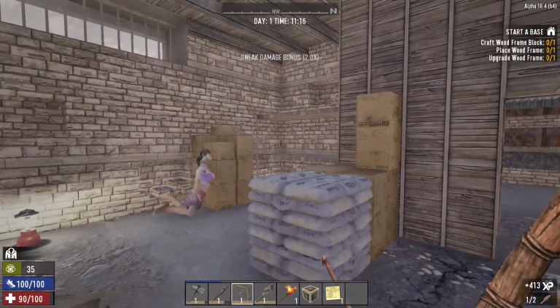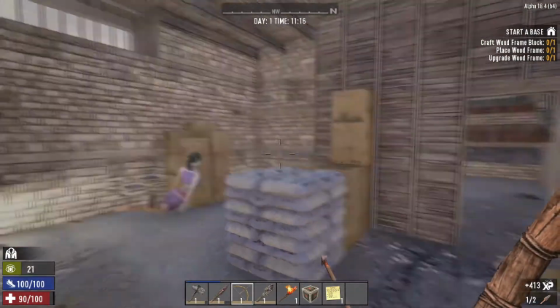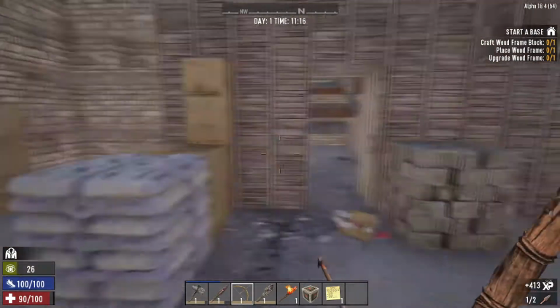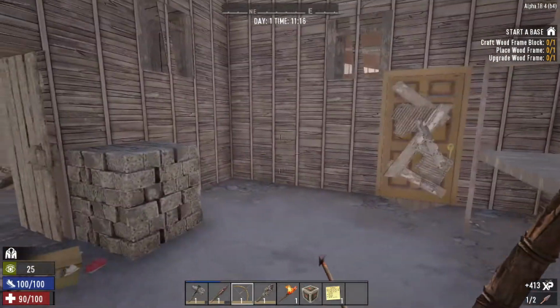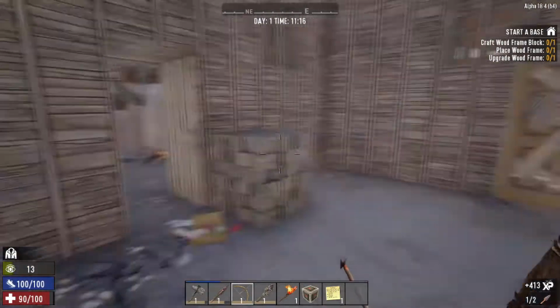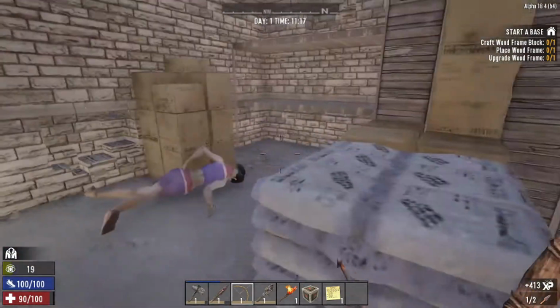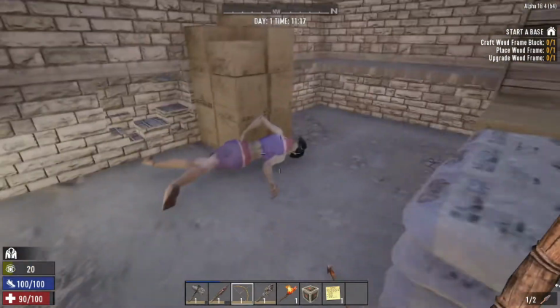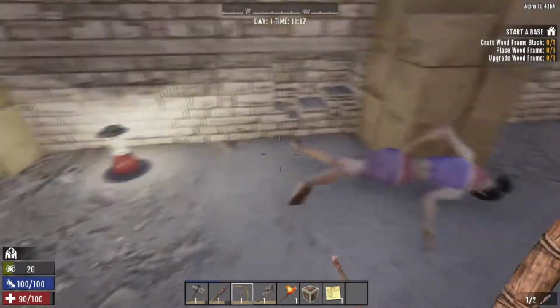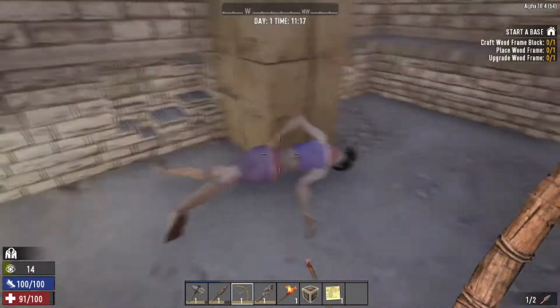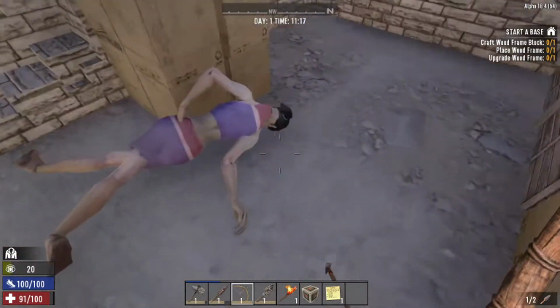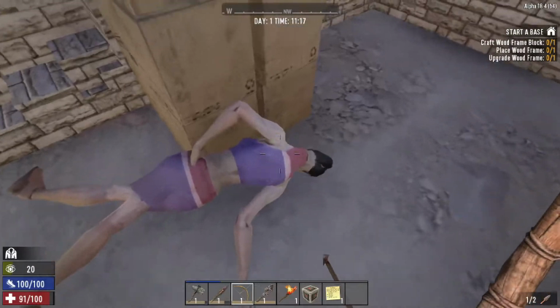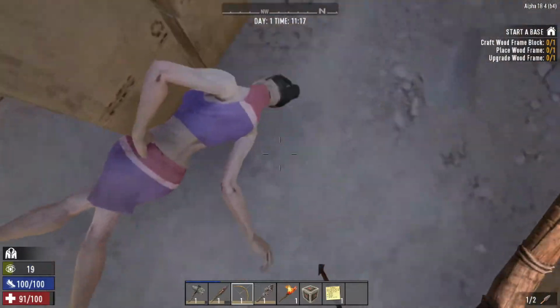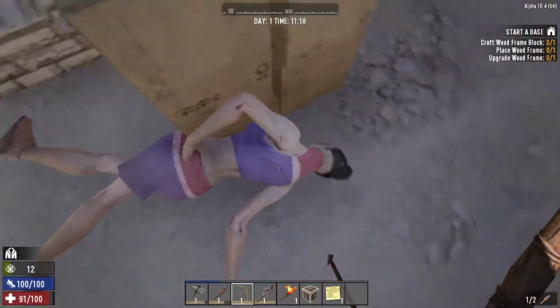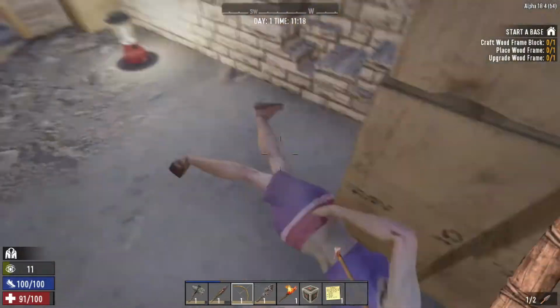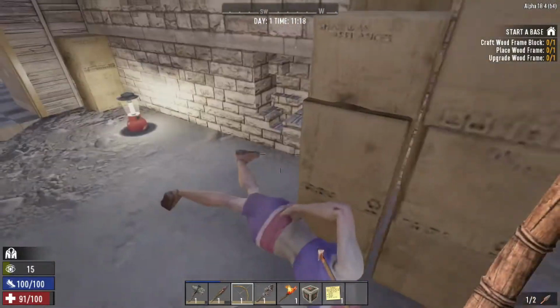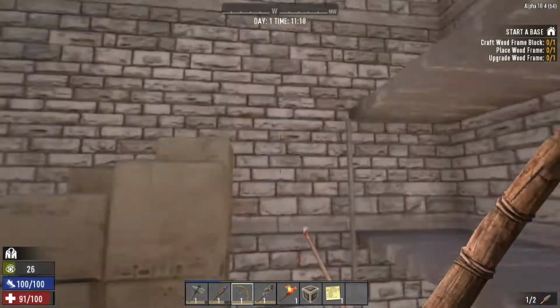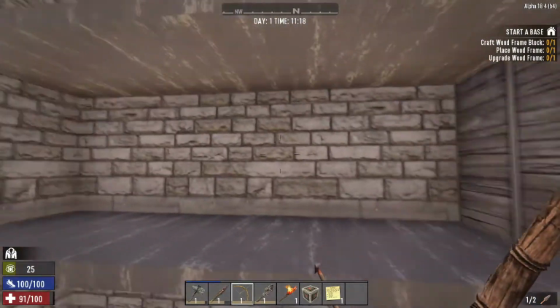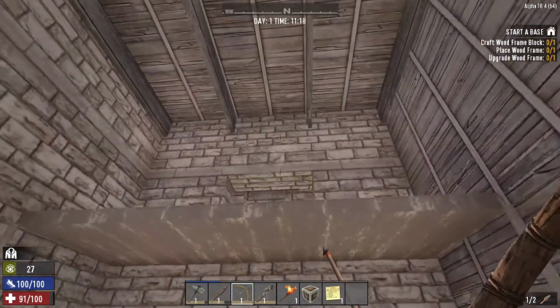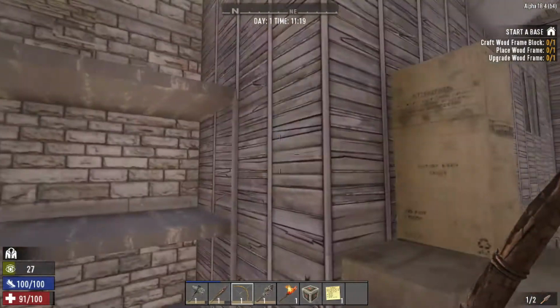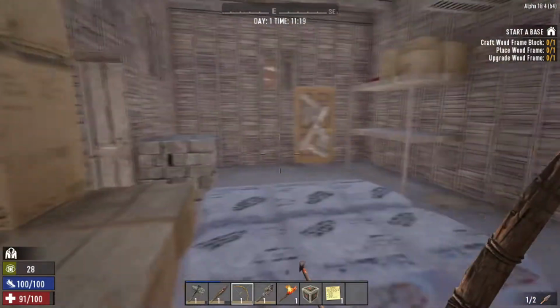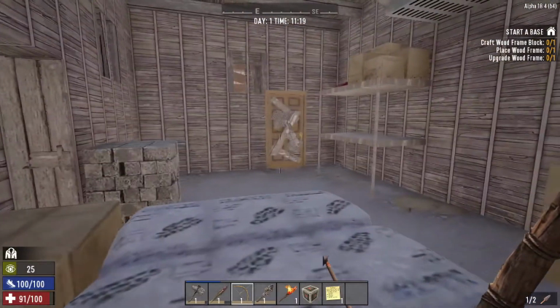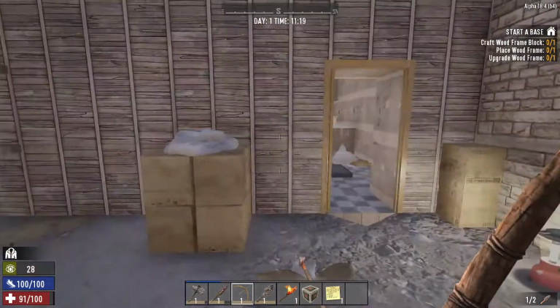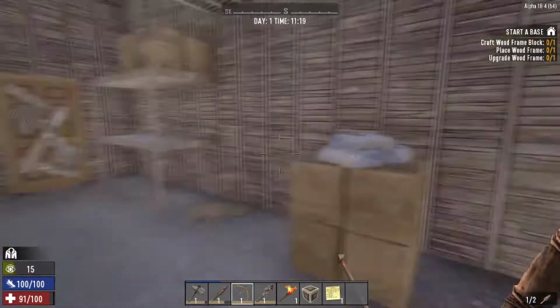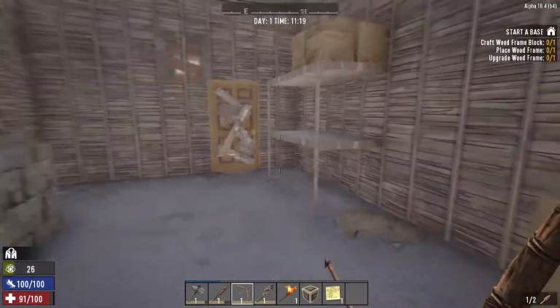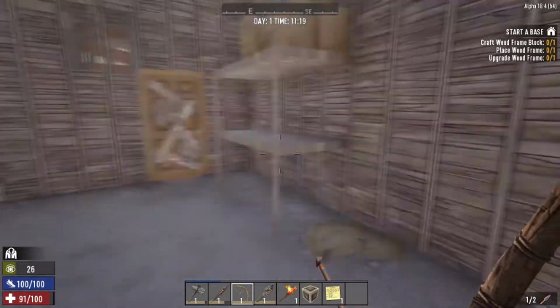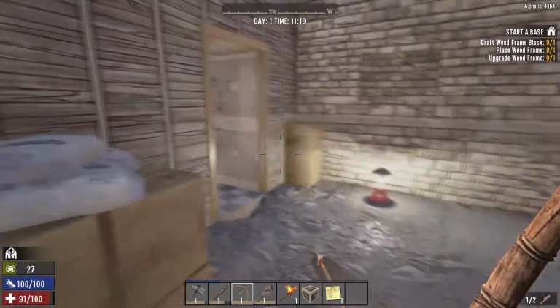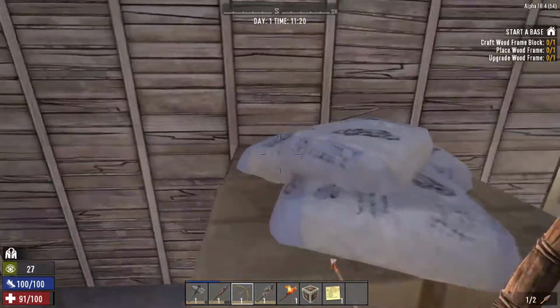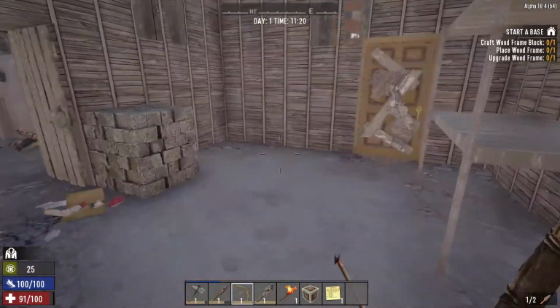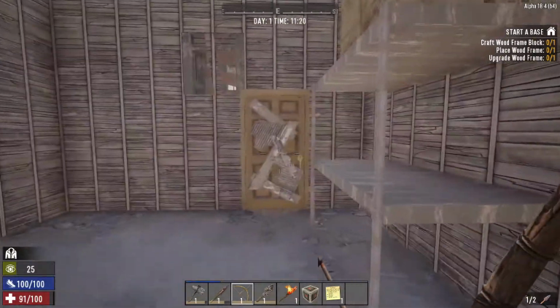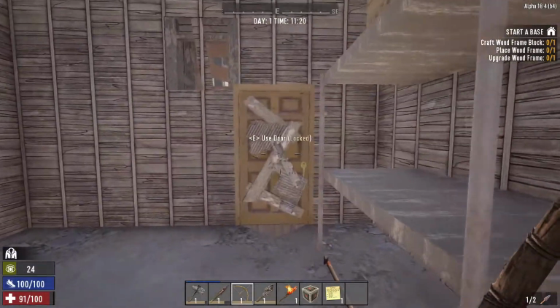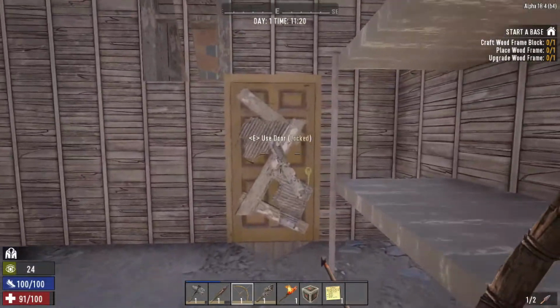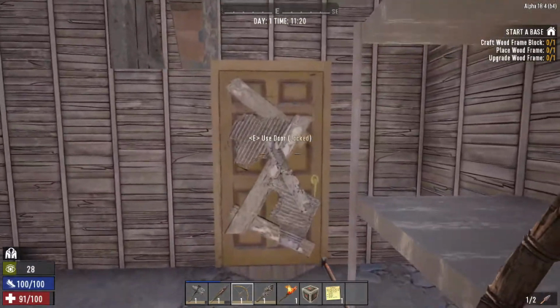We probably got about 15 to go in this house, but that's alright. Let's see if we can get our arrow back. Normally, you can actually recollect your stone arrows when you shoot them — even if it's at a wall or at a zombie — but sometimes they break.